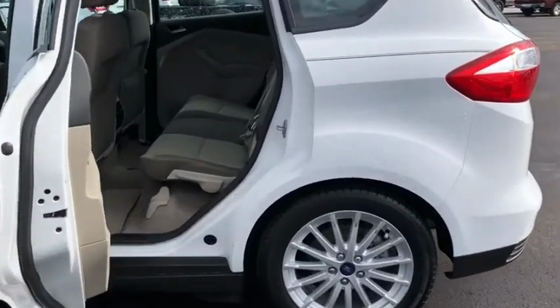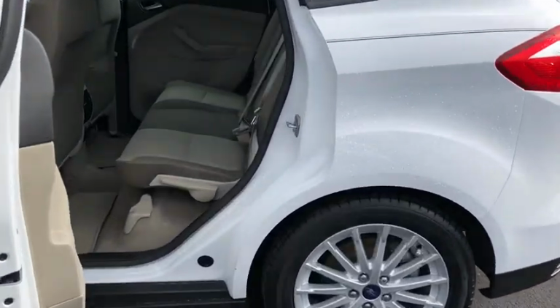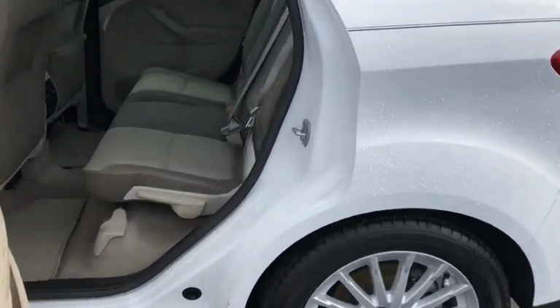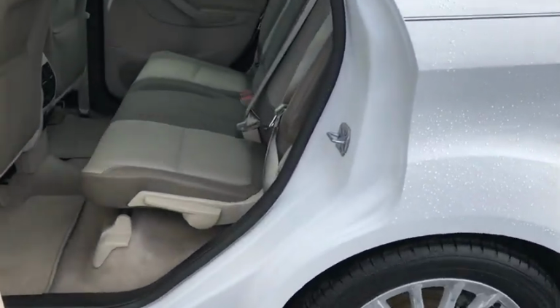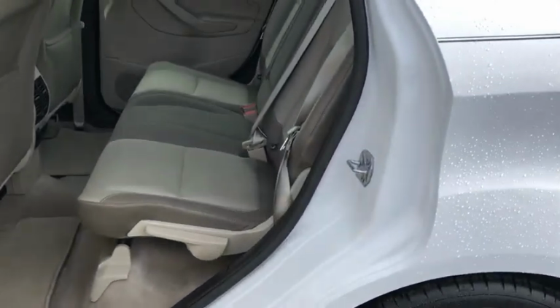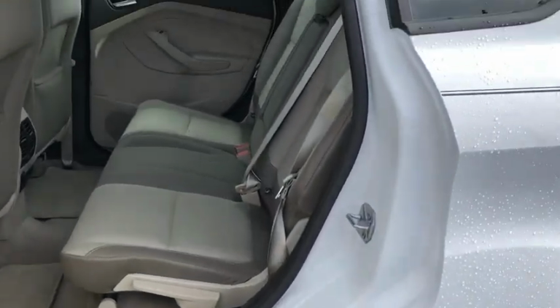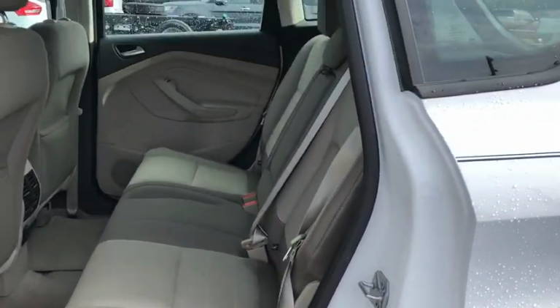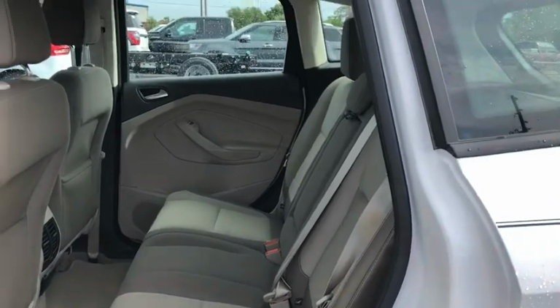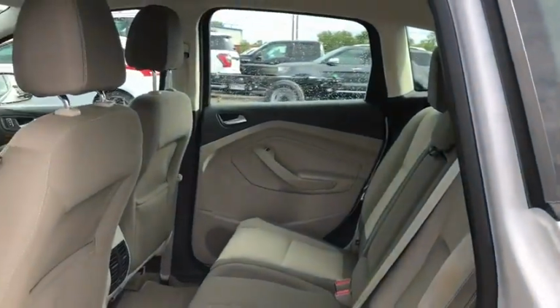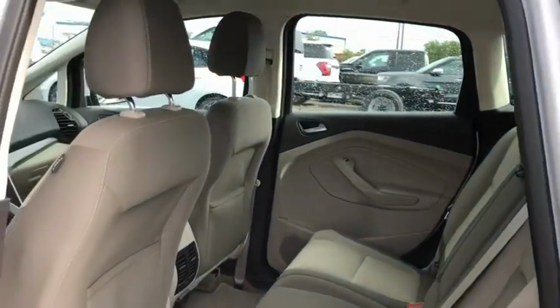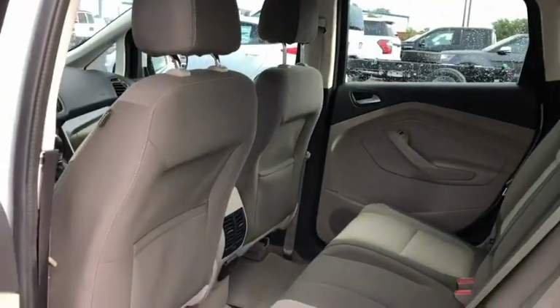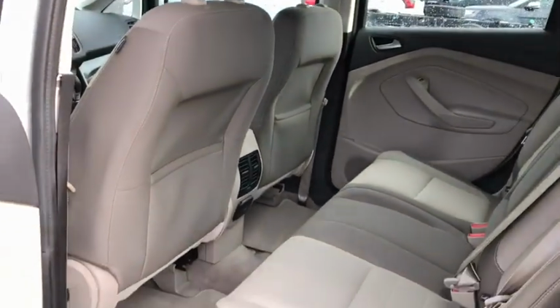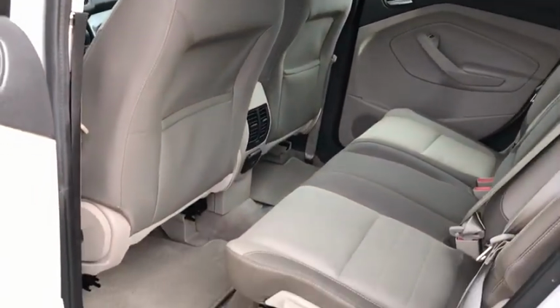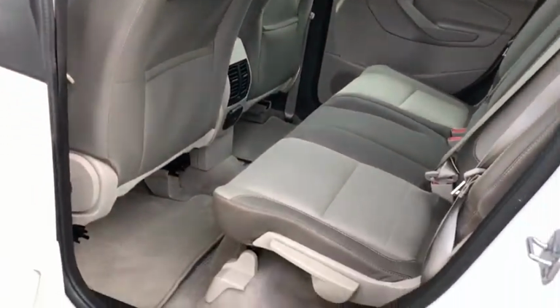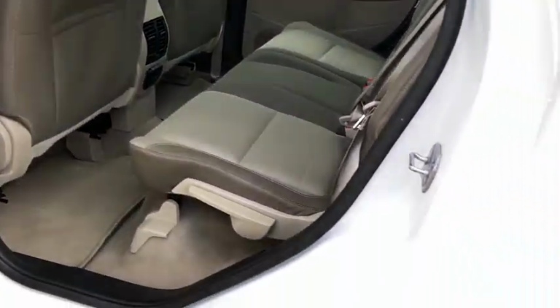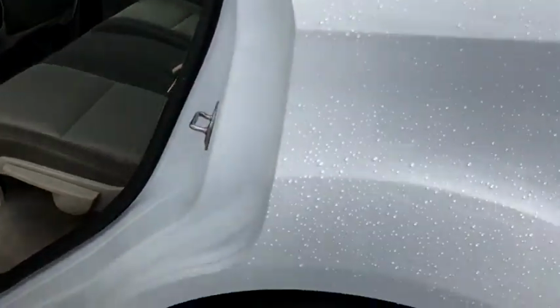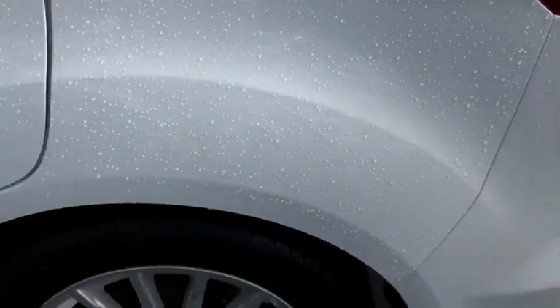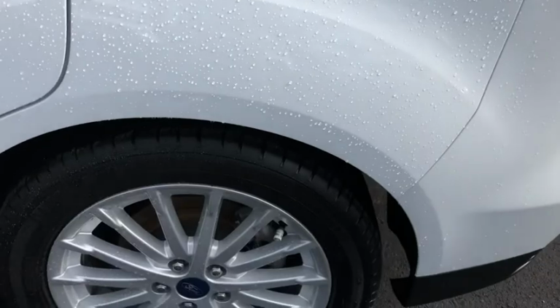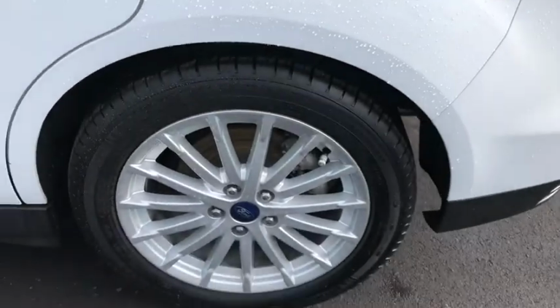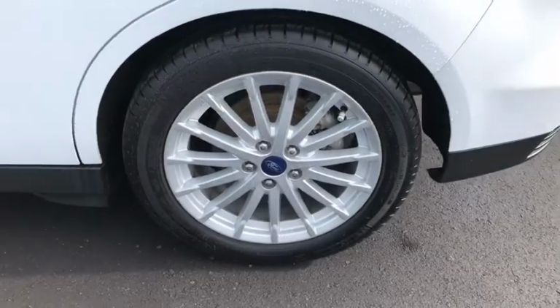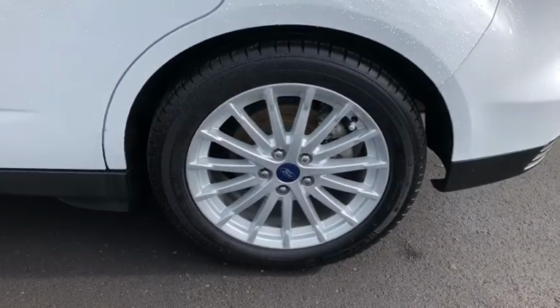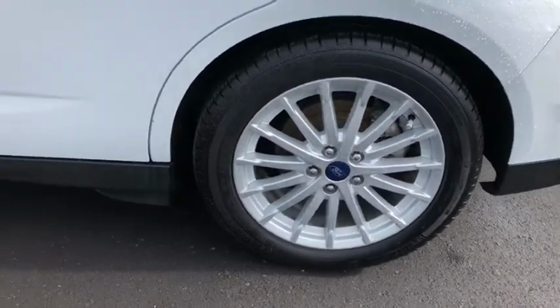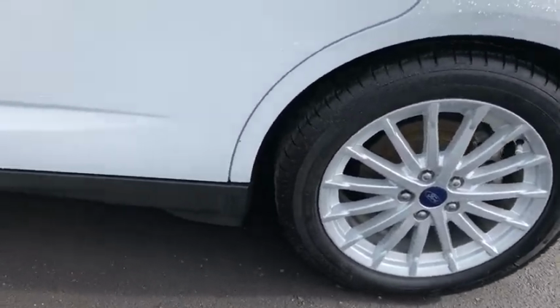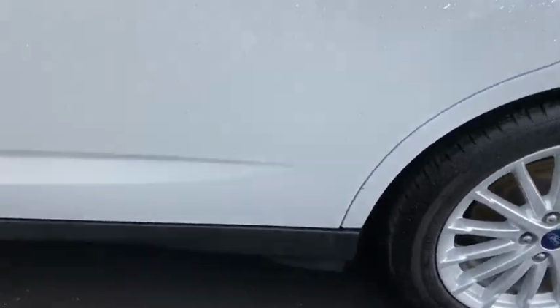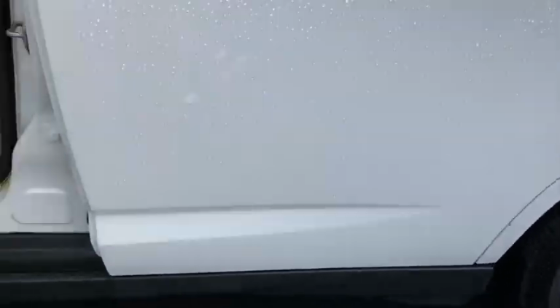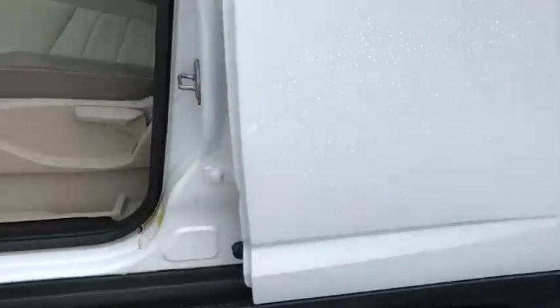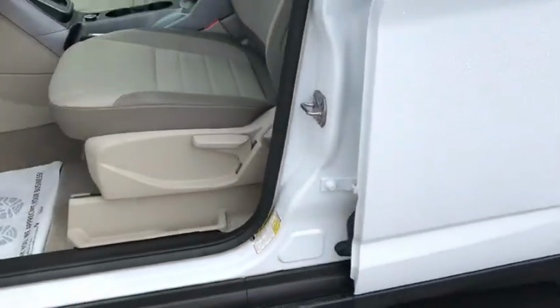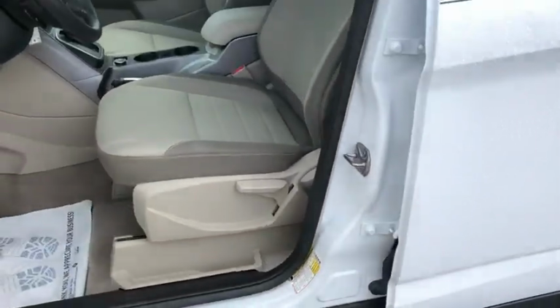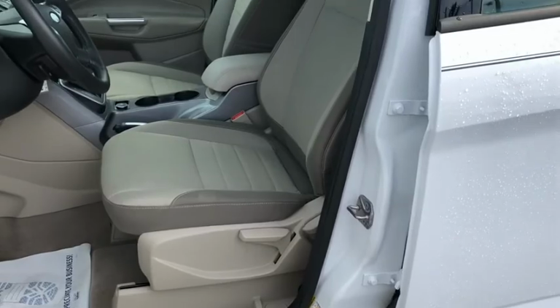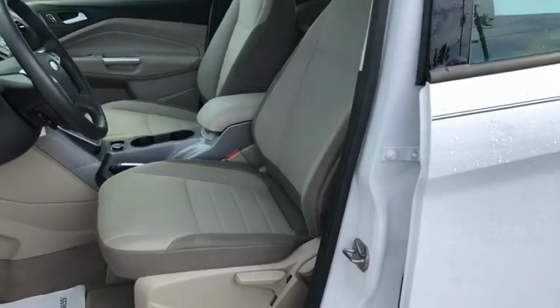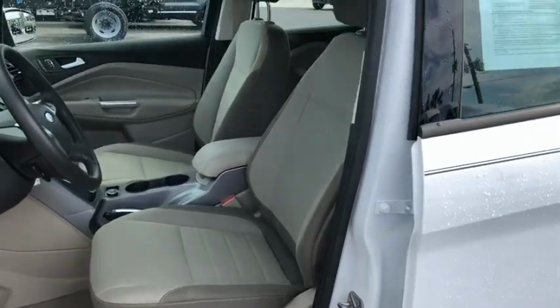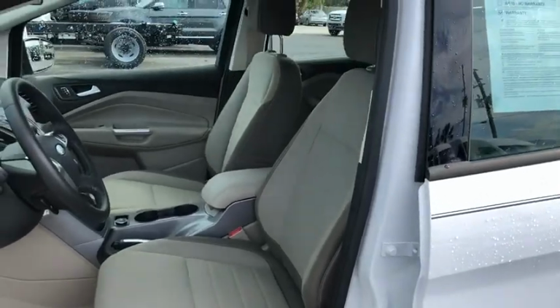Here are some of this vehicle's great options: traction control, dual airbags, alloy wheels, power steering, four-wheel disc brakes, AM FM CD, MP3 radio, compass, electronic stability control, power windows, CD player.